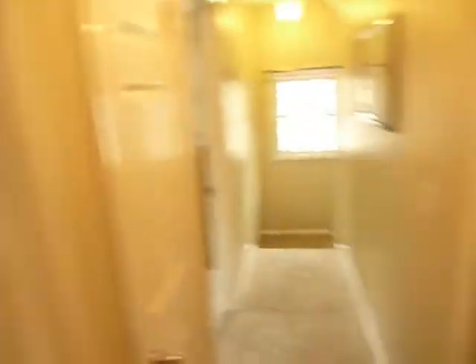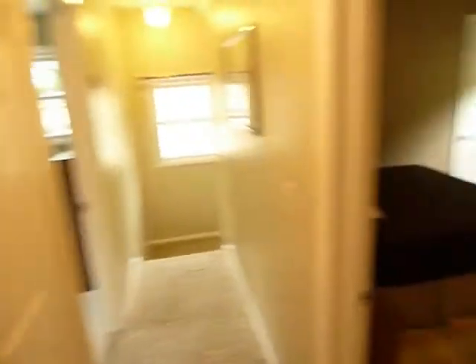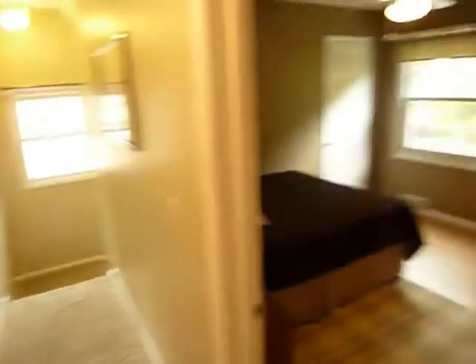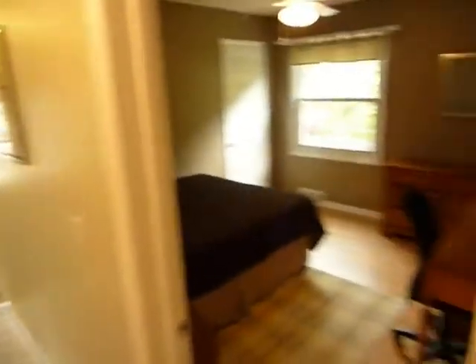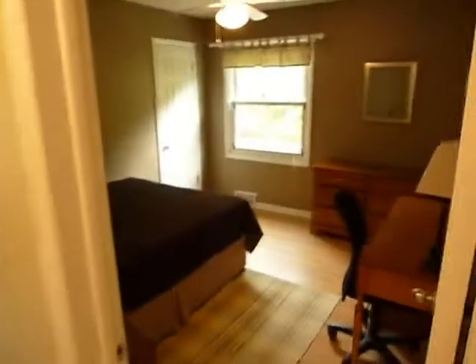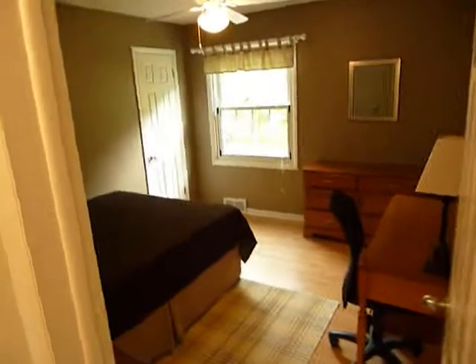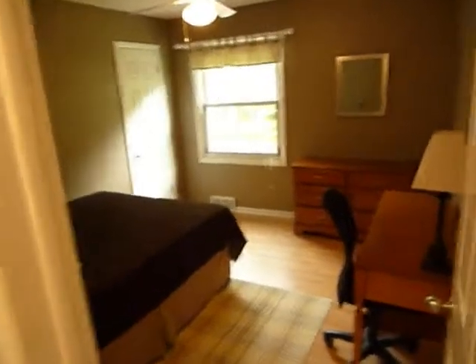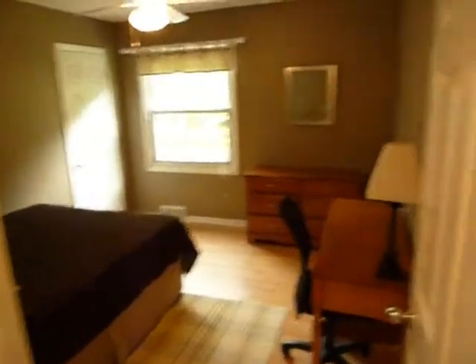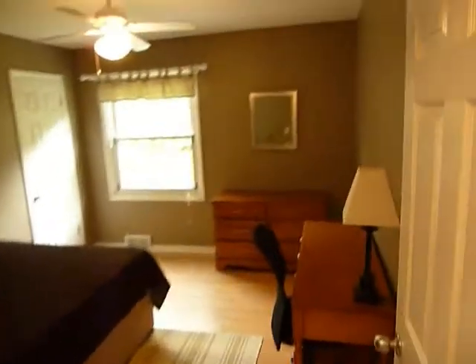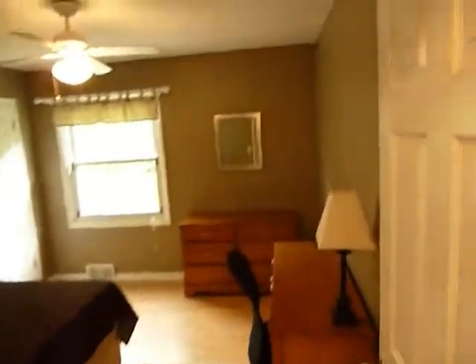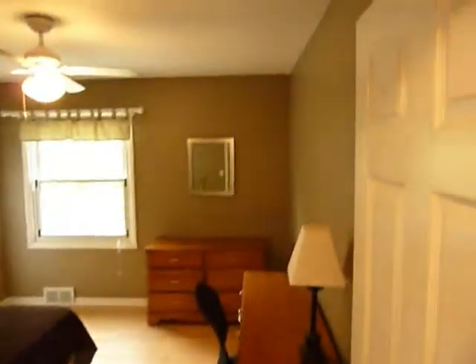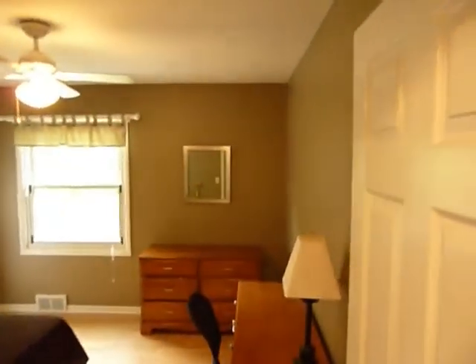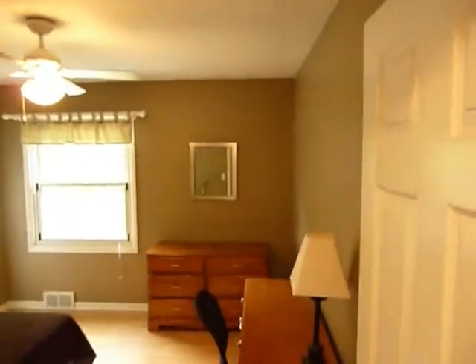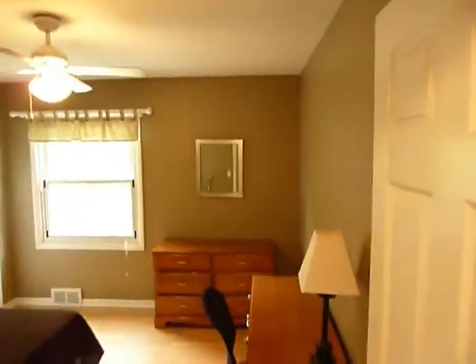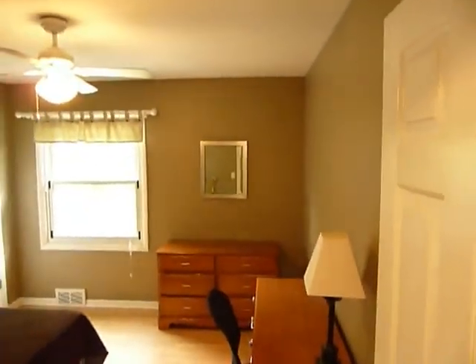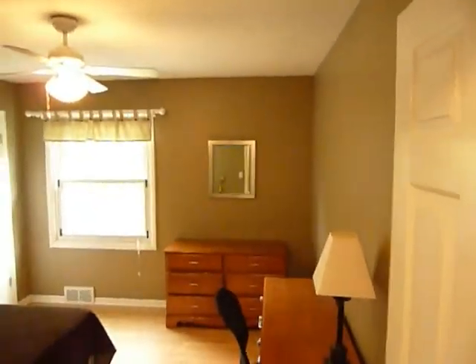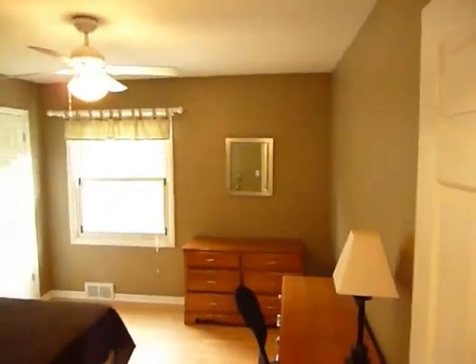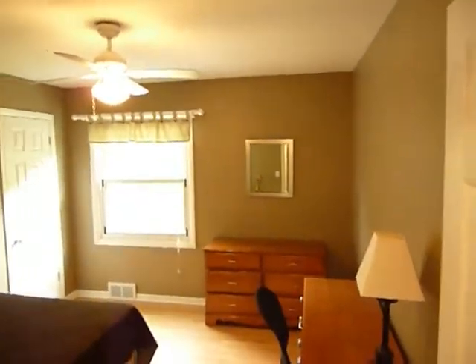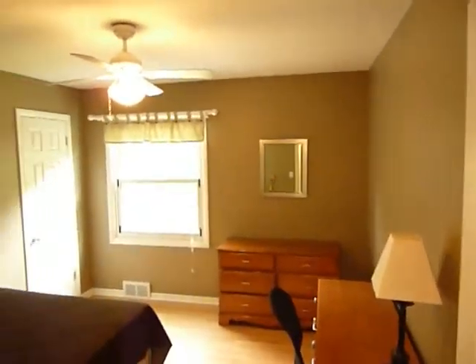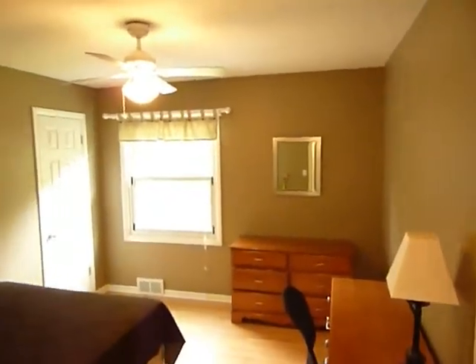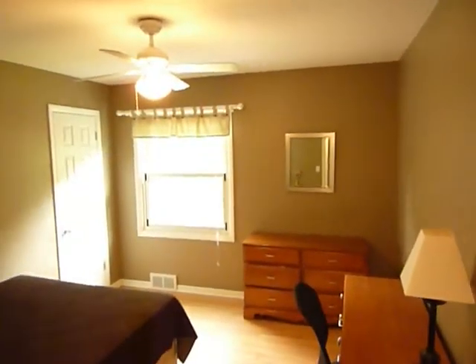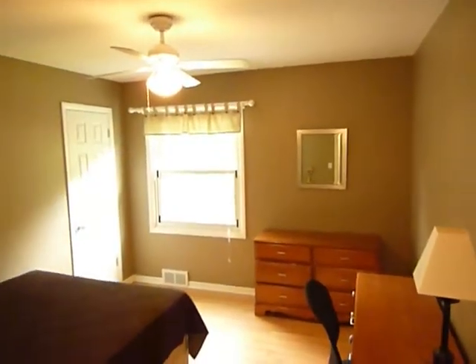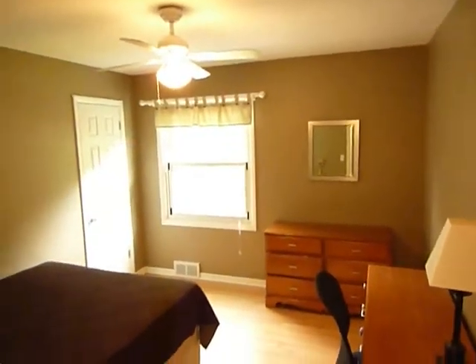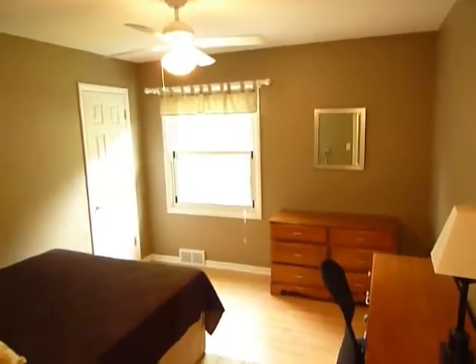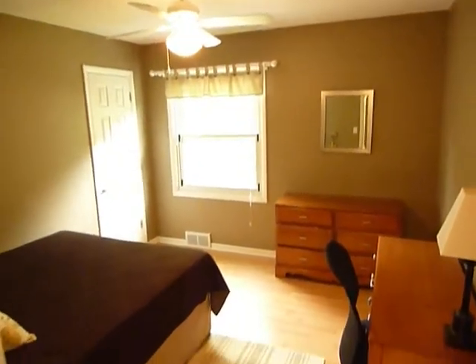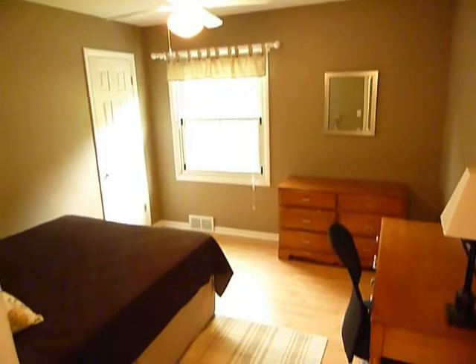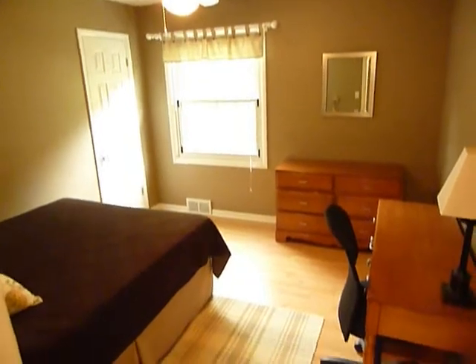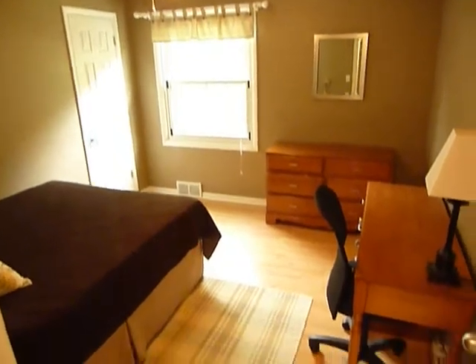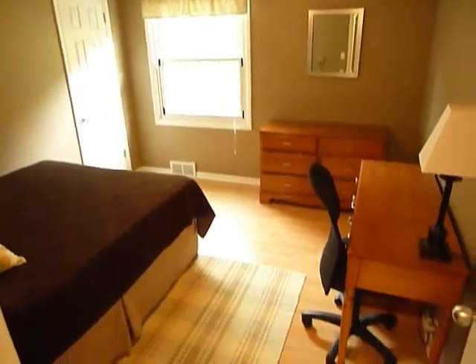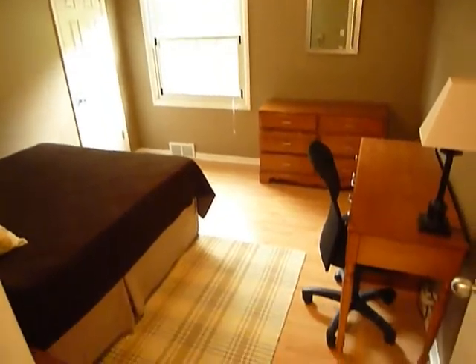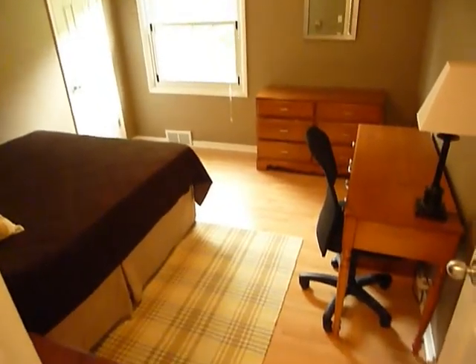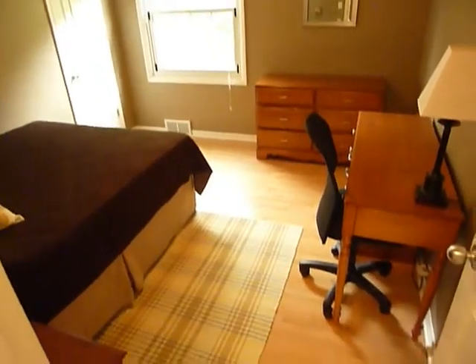Across from the bath is a guest bedroom with a nice big closet and hardwood floors again.